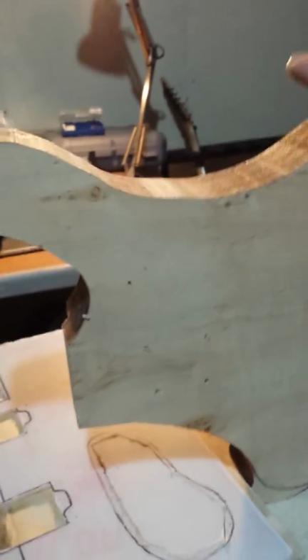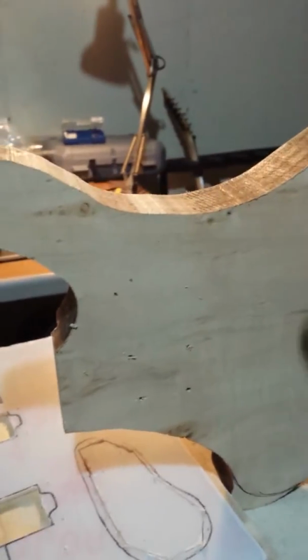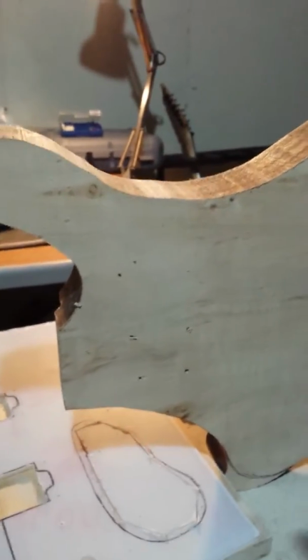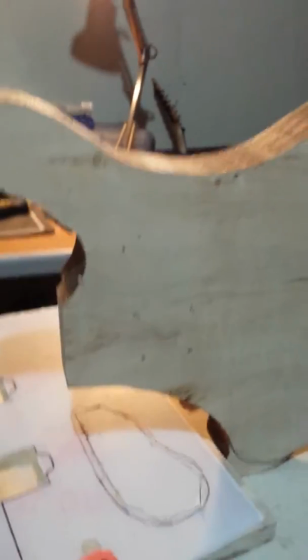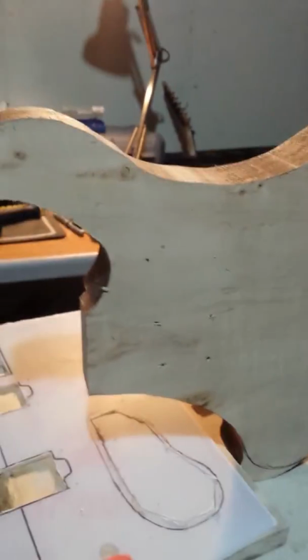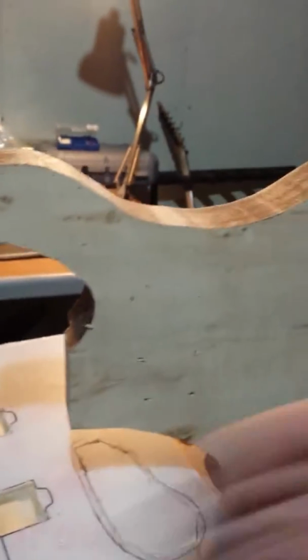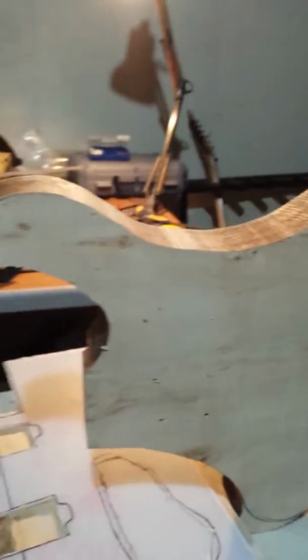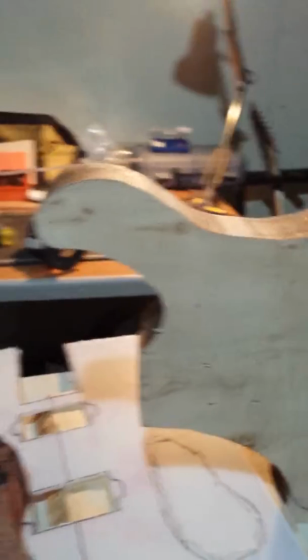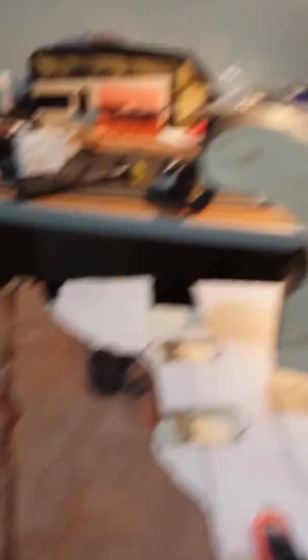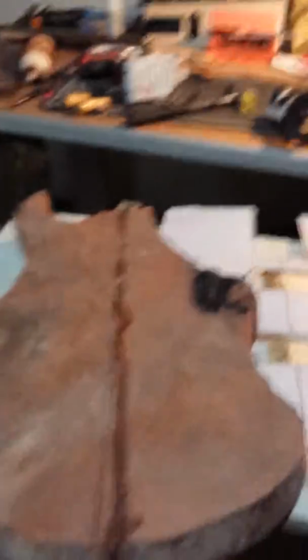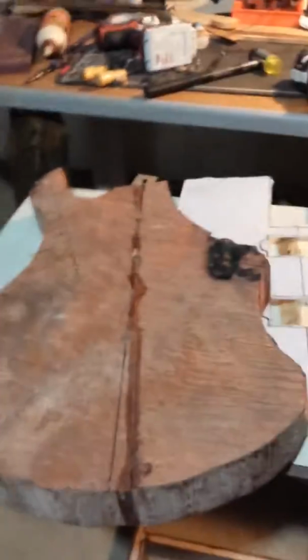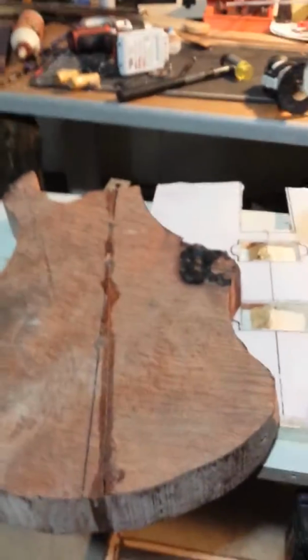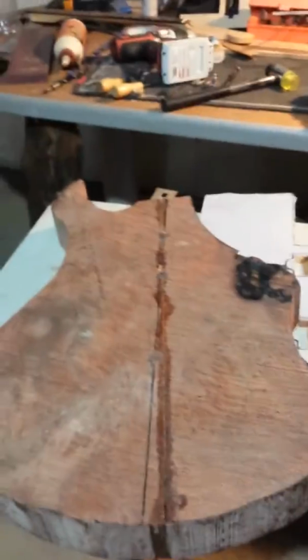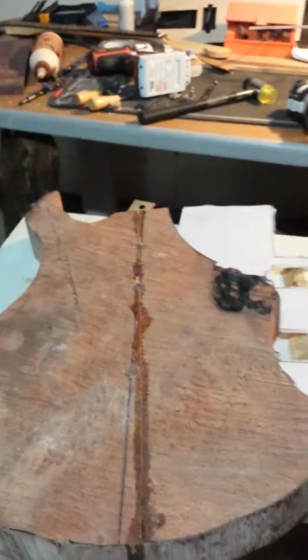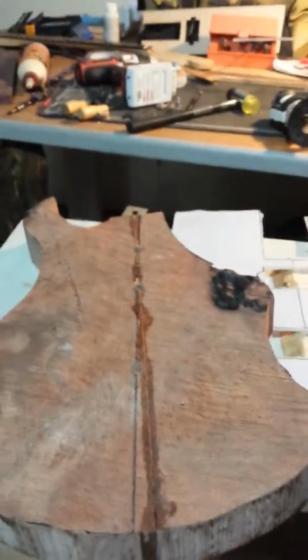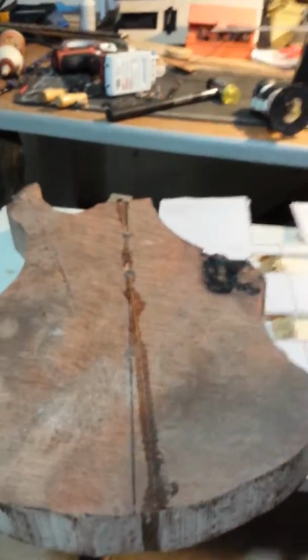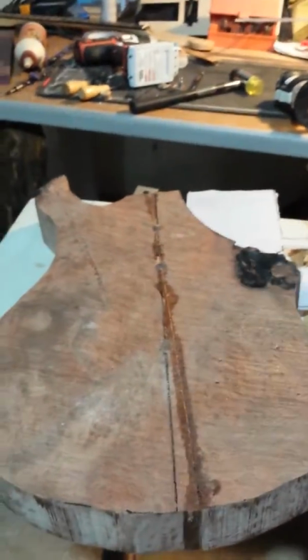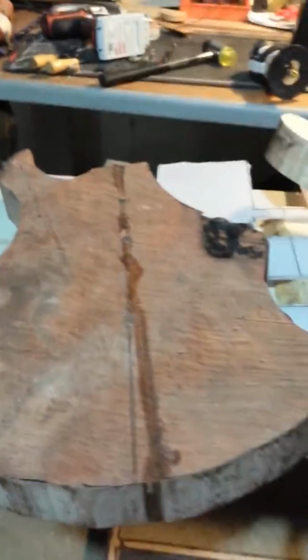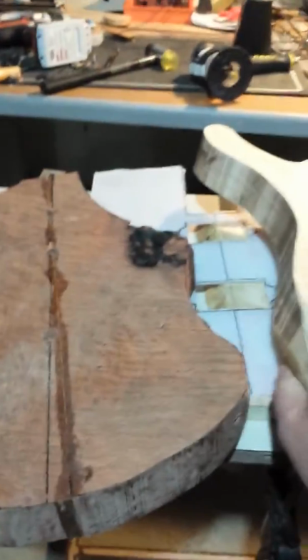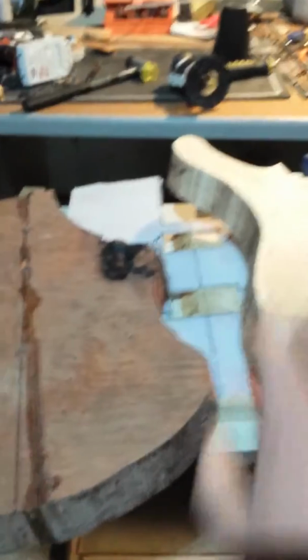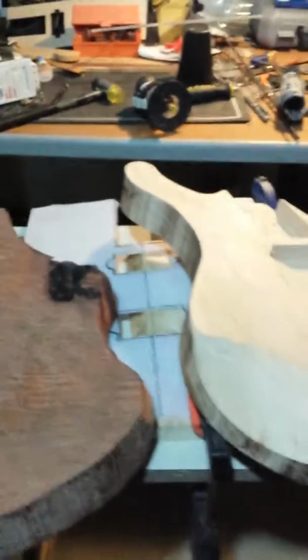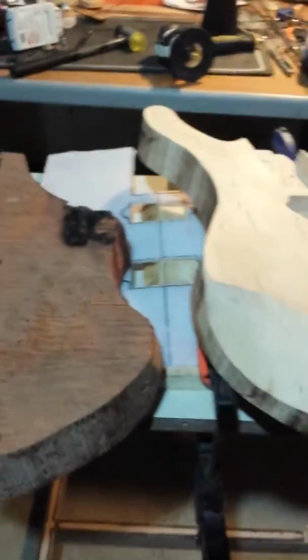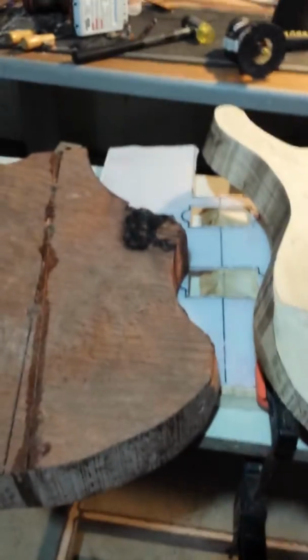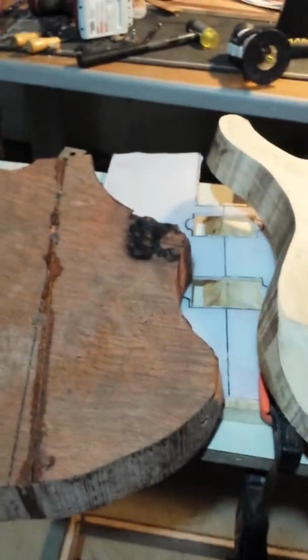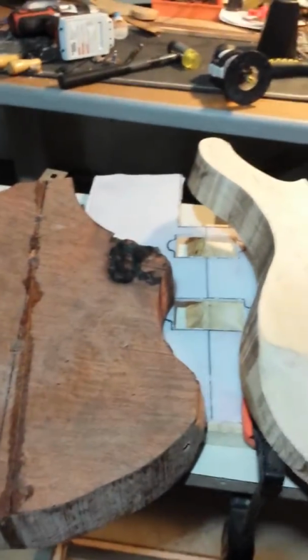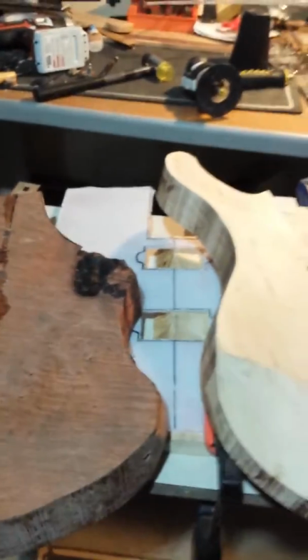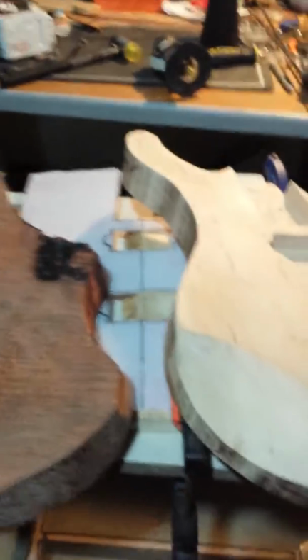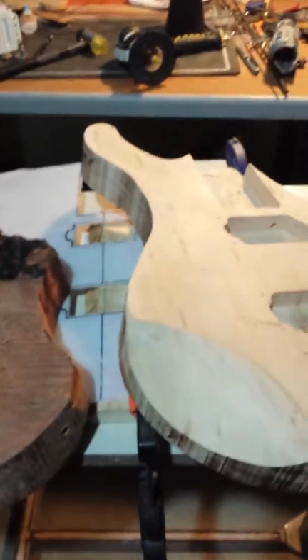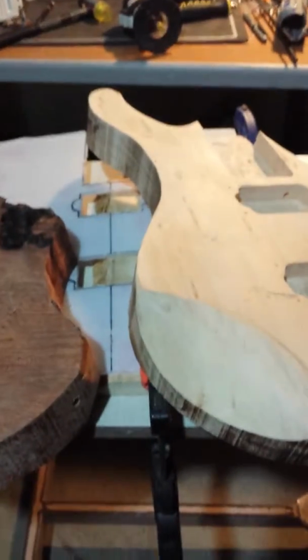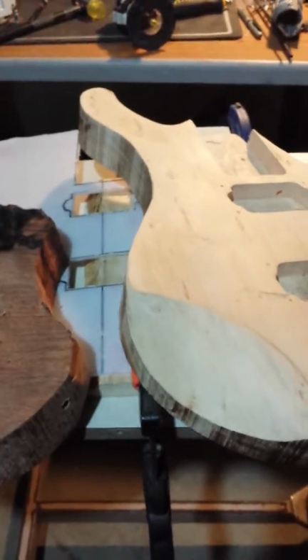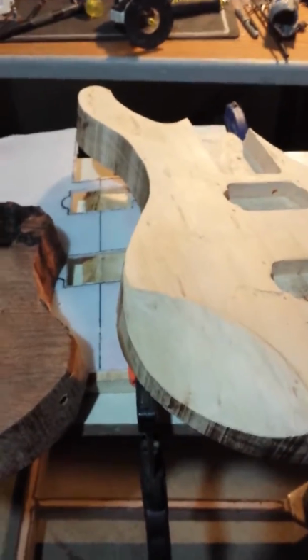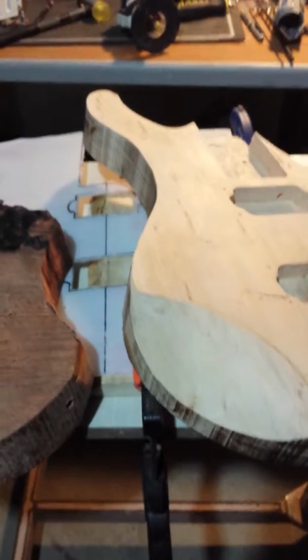I'm going to bolt them and carve them together. These two guitars will both be for sale once they're finished. They're going to have maple necks and a granadillo fretboard.